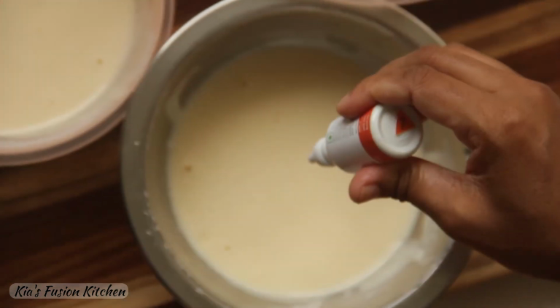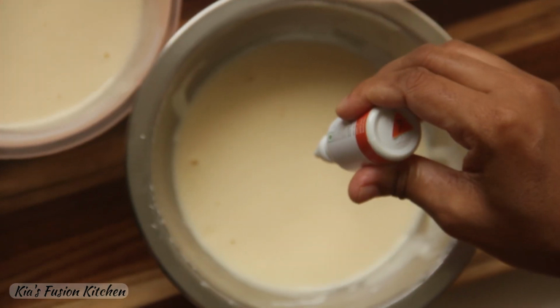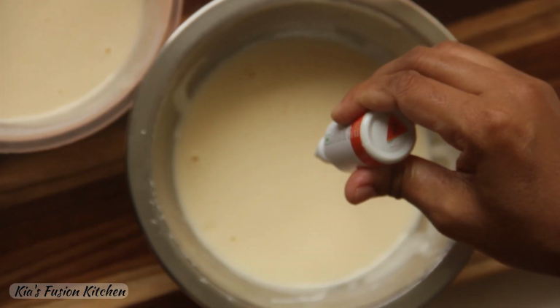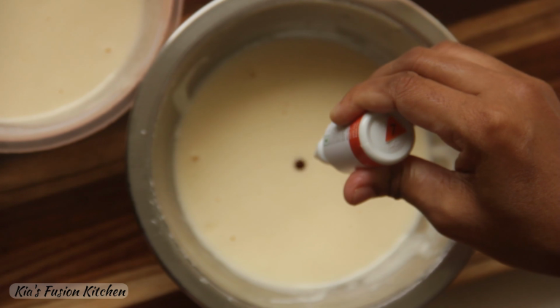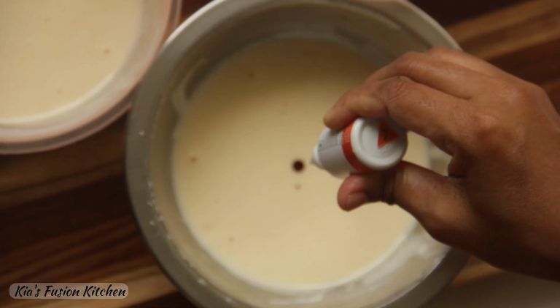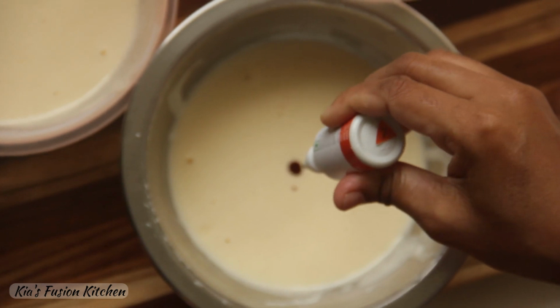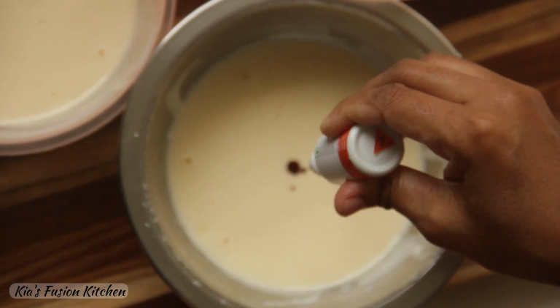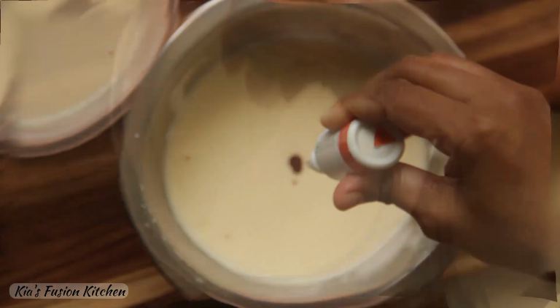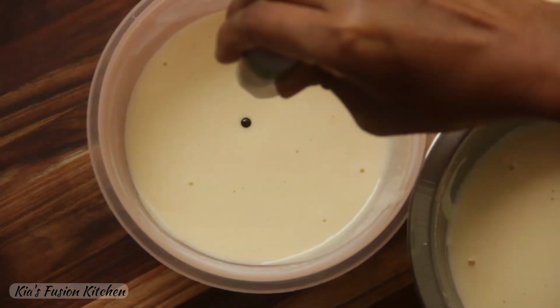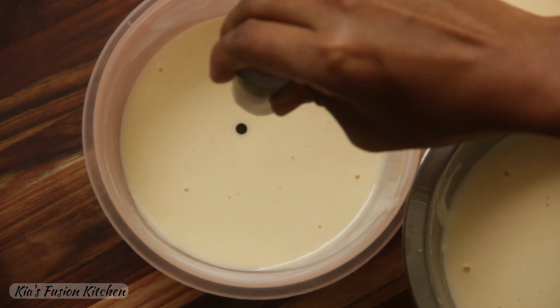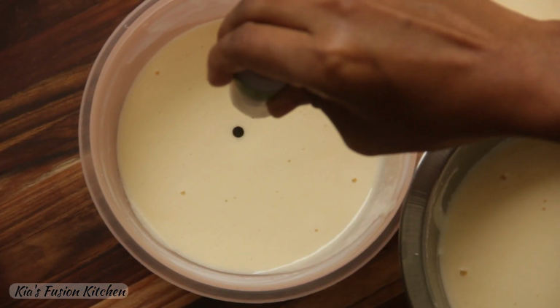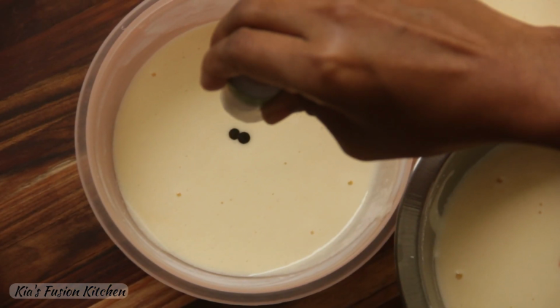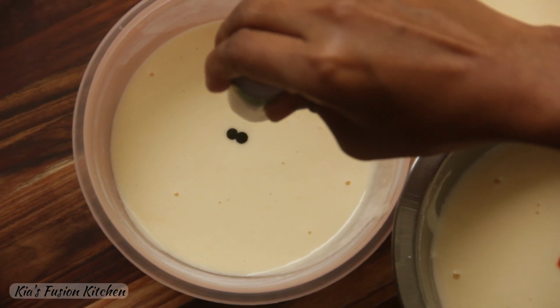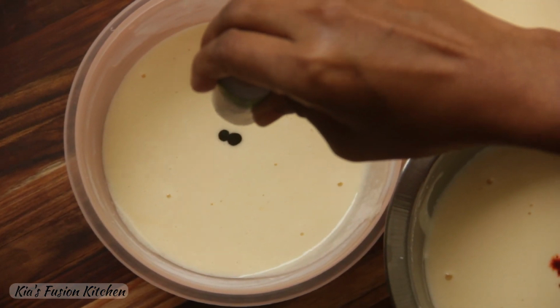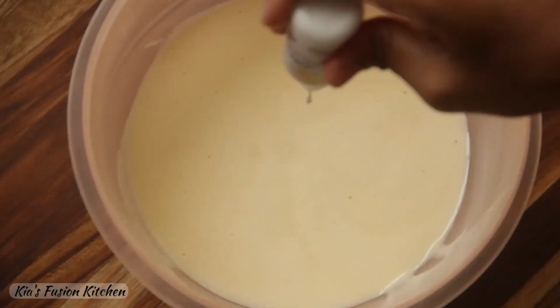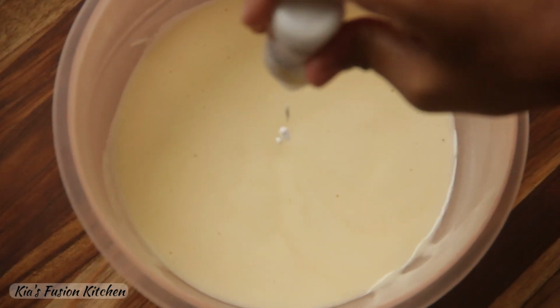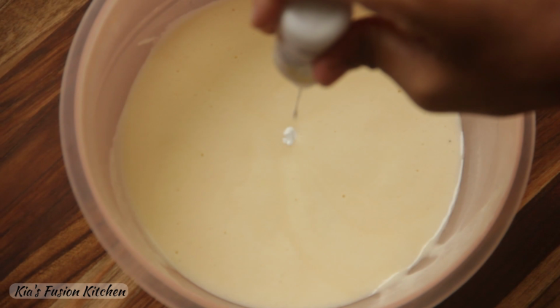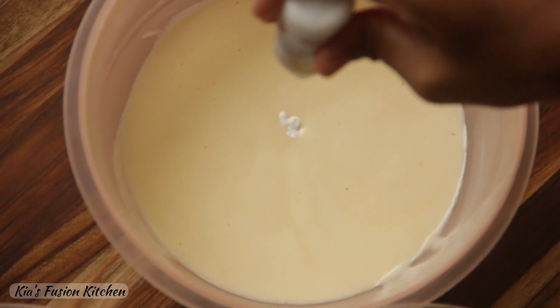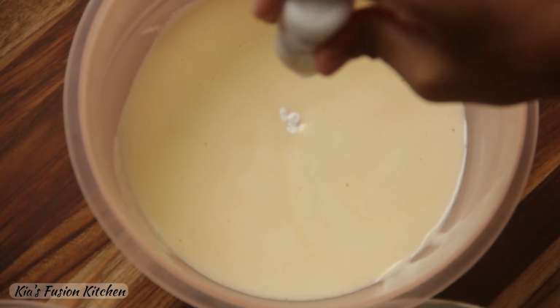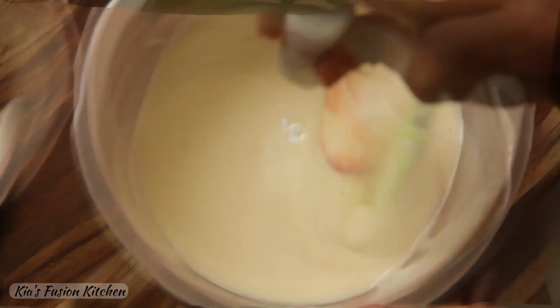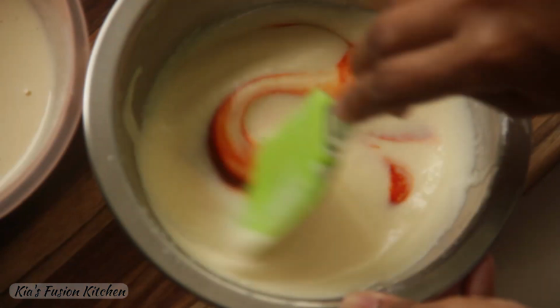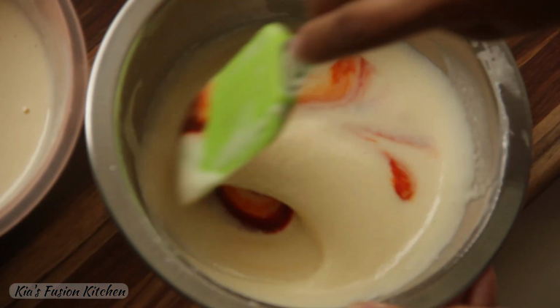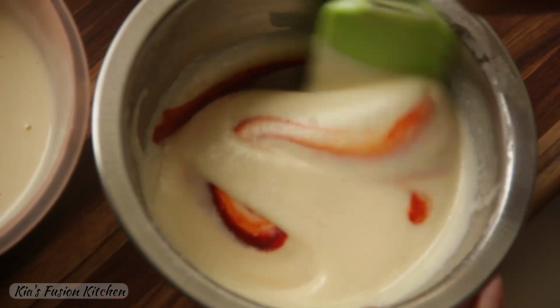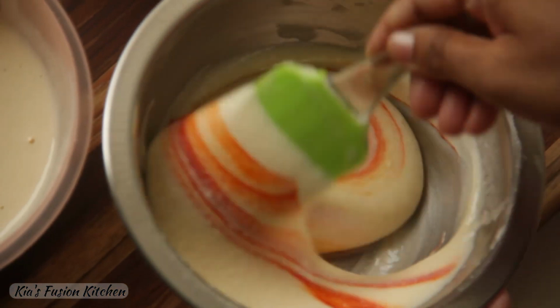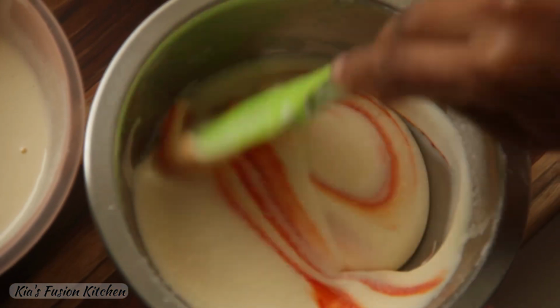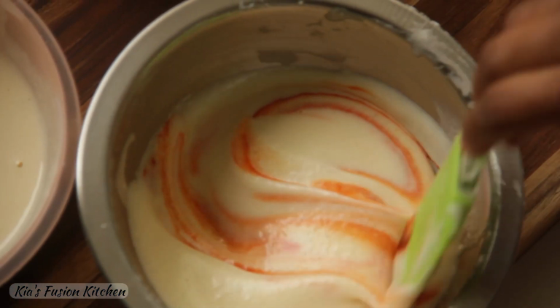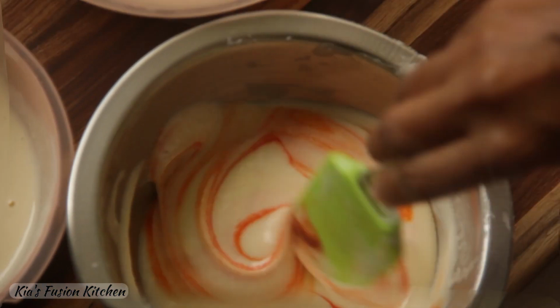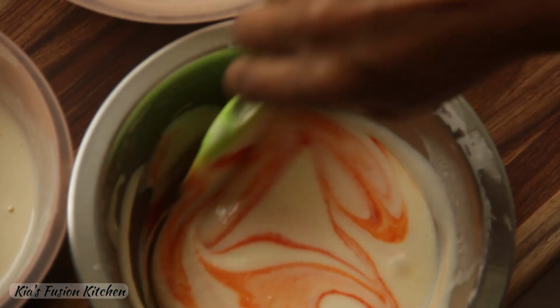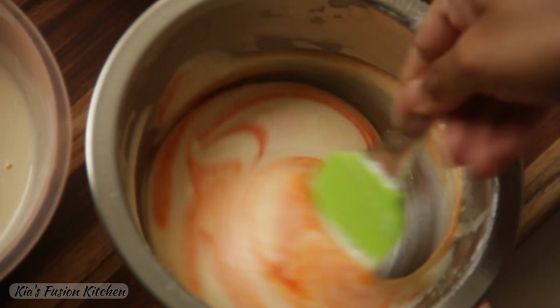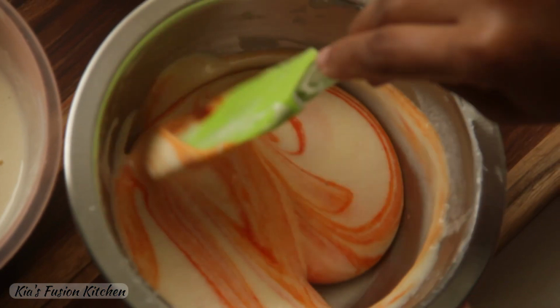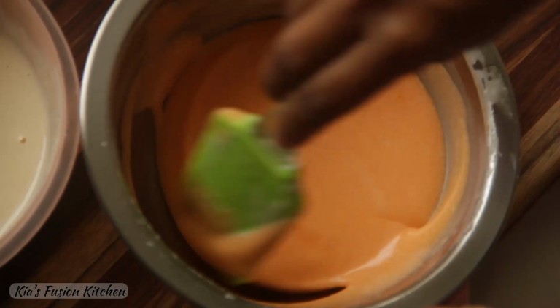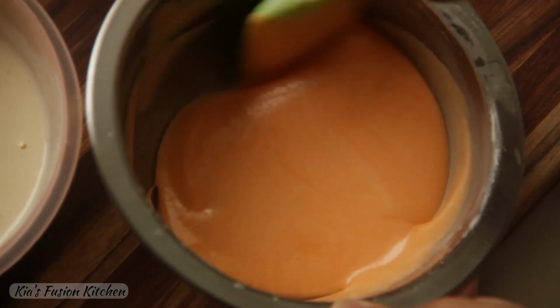I am using food gels — saffron, spinach green and white. Add four to five drops of each color to separate bowls and mix until you get a homogeneous batter.